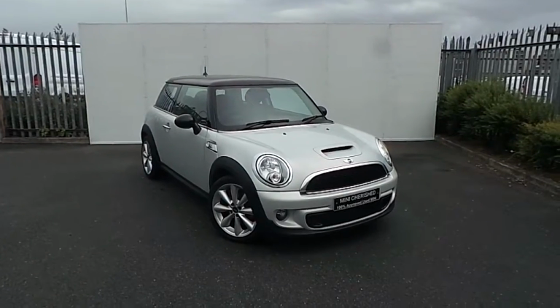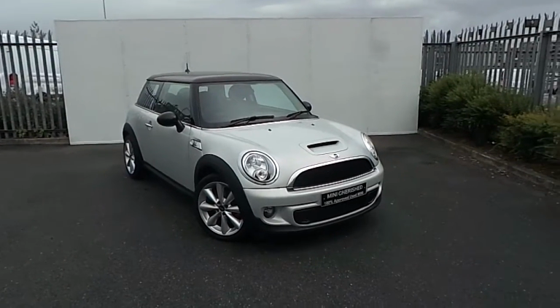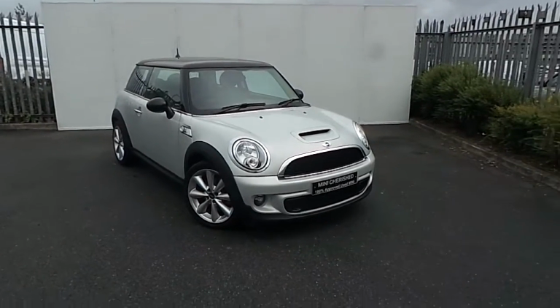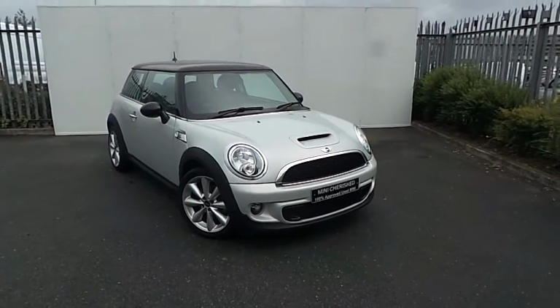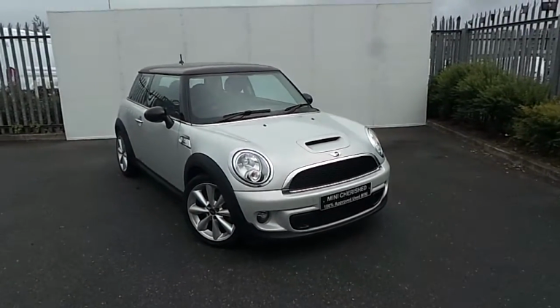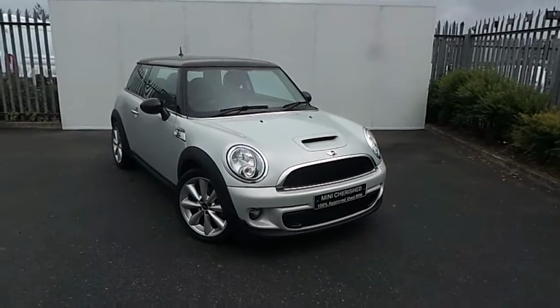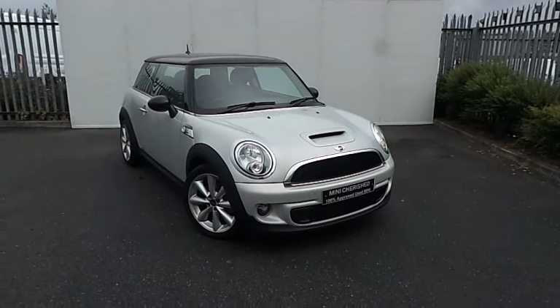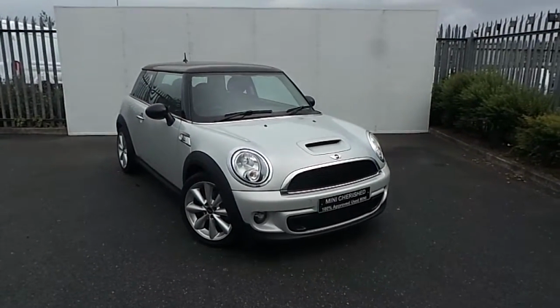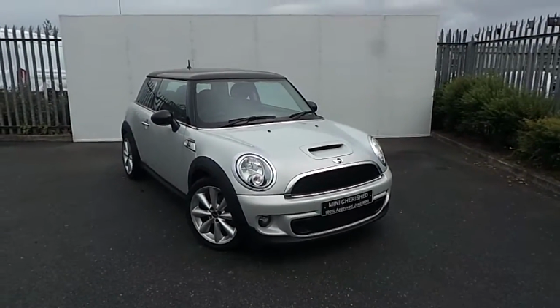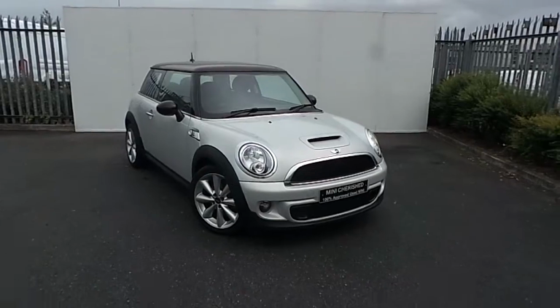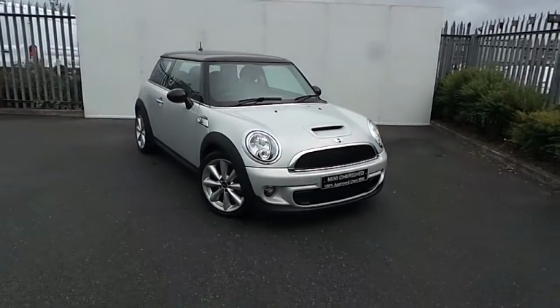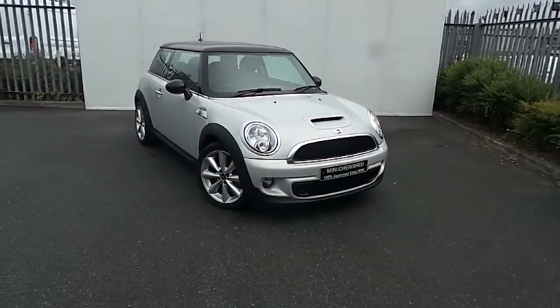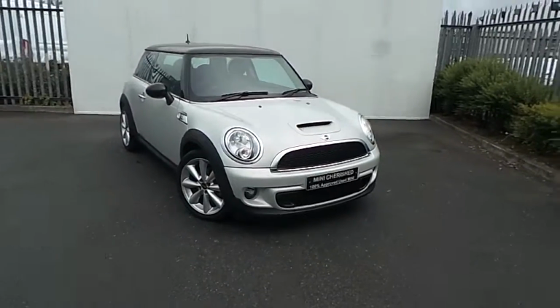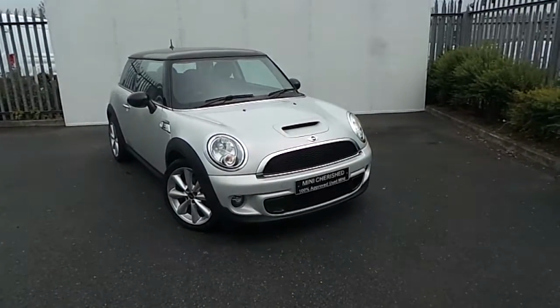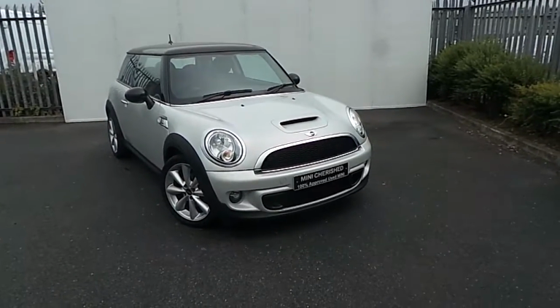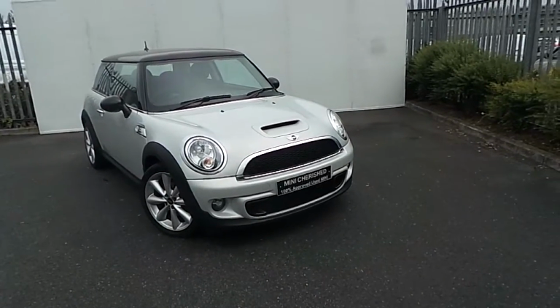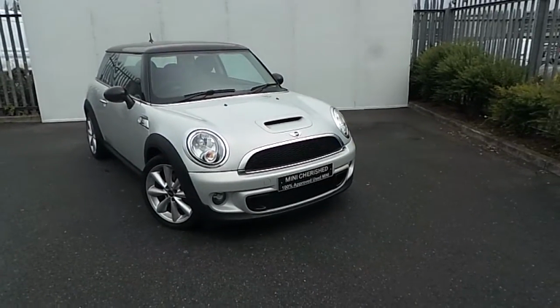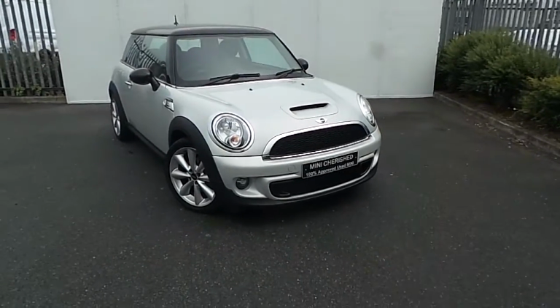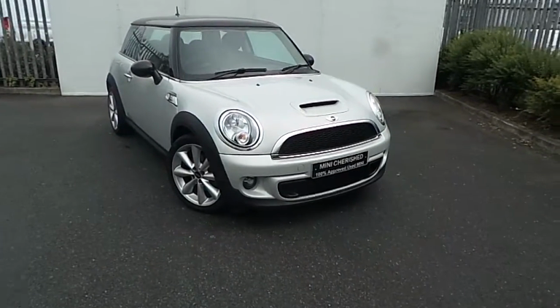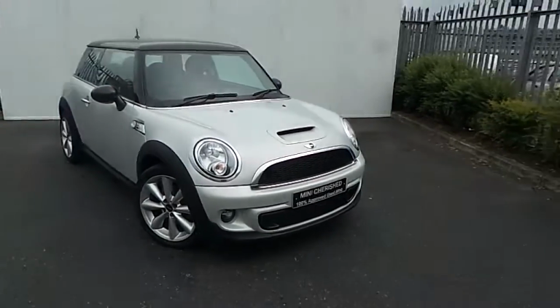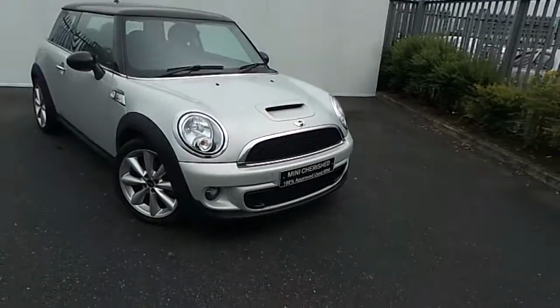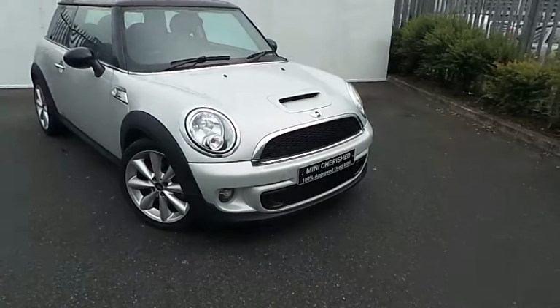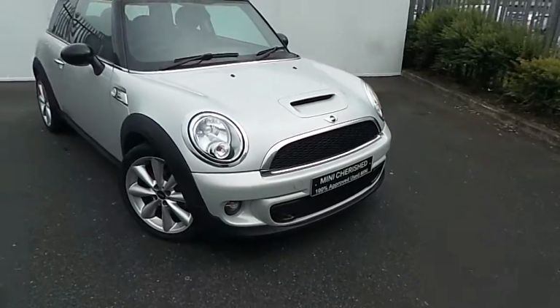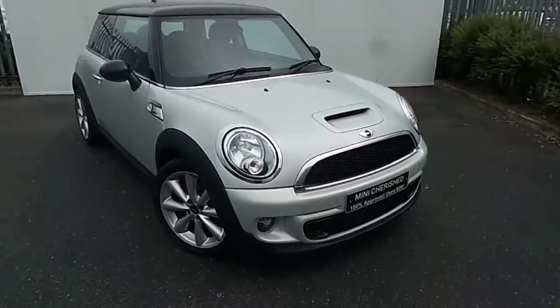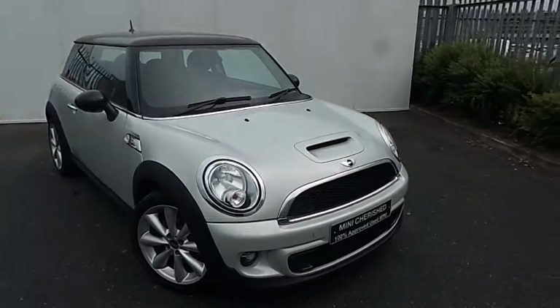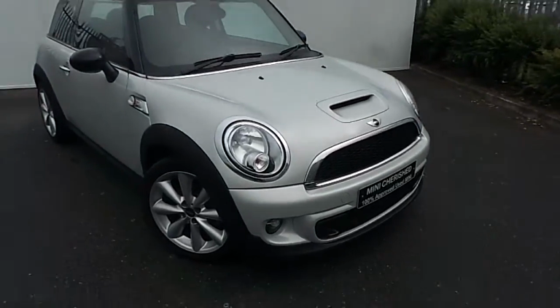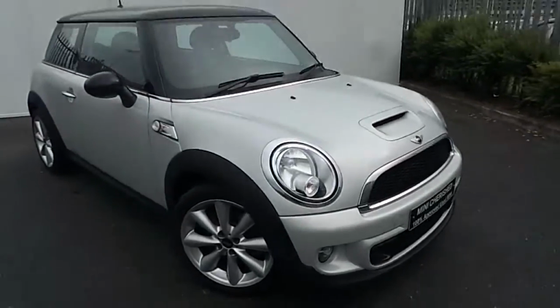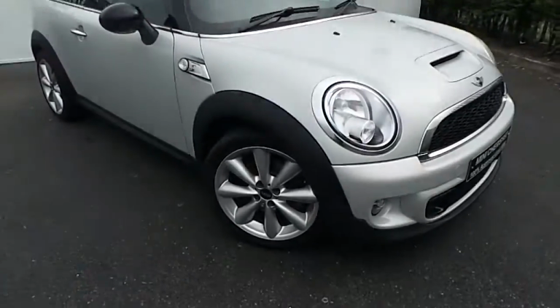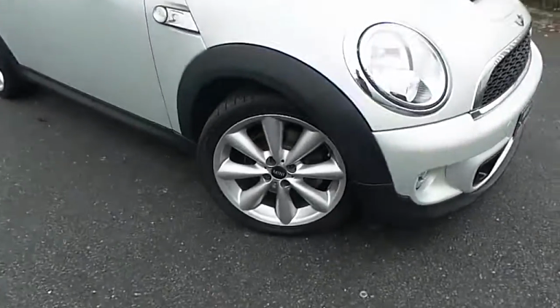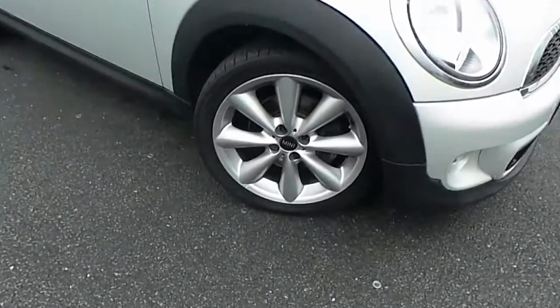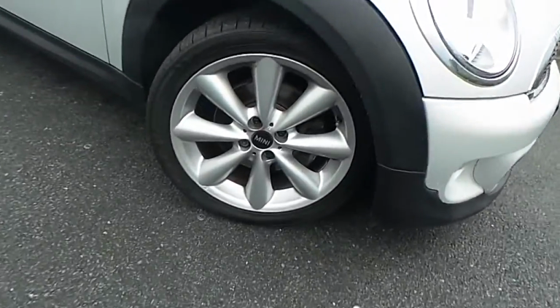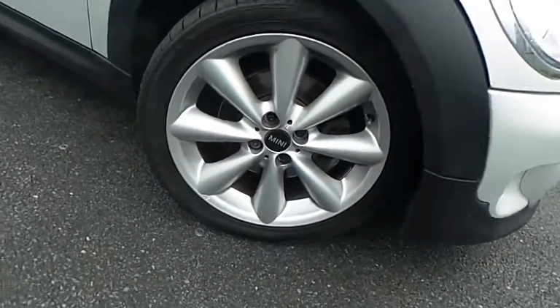Hello and welcome to Joe Duffy Mini Mansion. This is our 2013 Mini Cooper 3L hatch SD from our cherished selection. This model here is finished with white silver metallic paint. It comes with black roof mirror caps and stylish 17 inch conical spoke alloy wheels in silver.